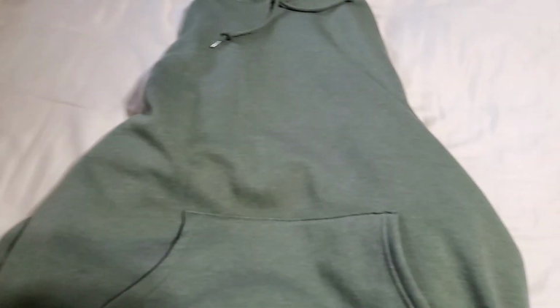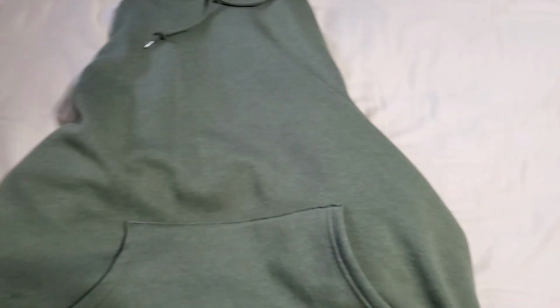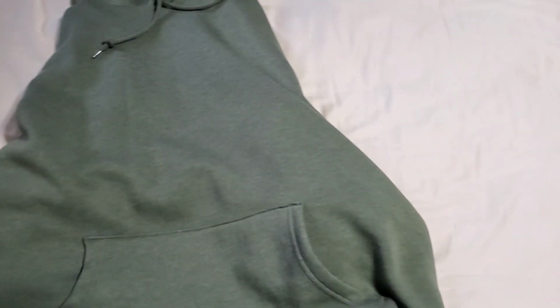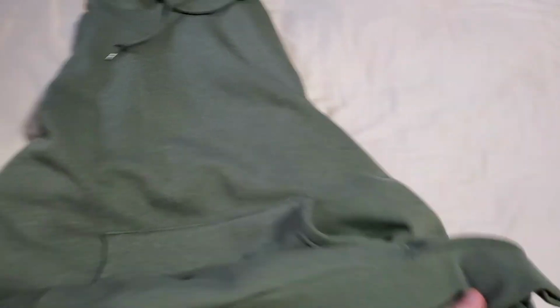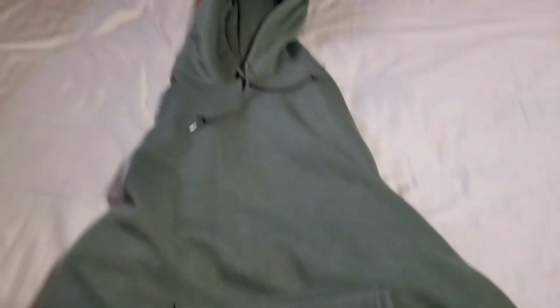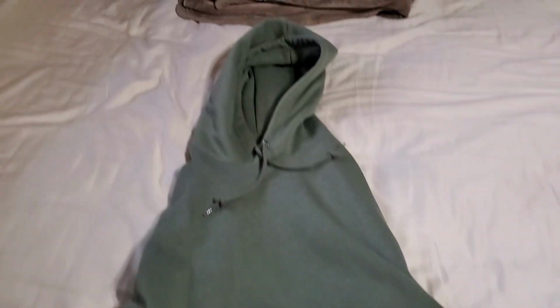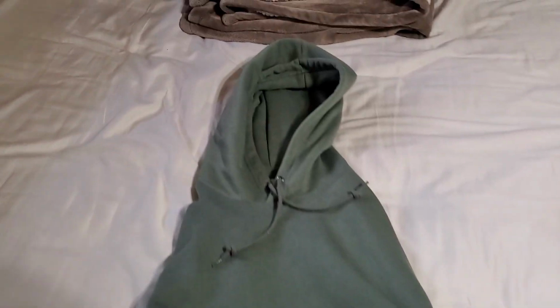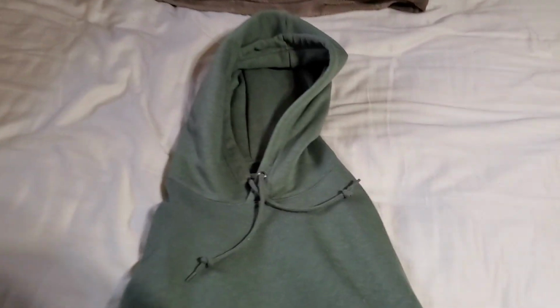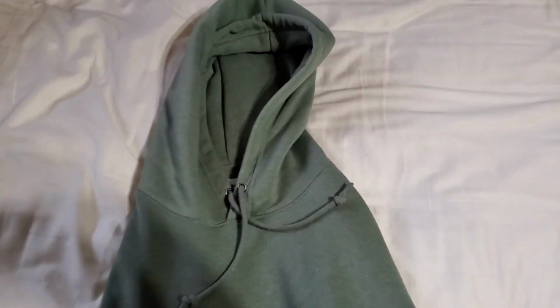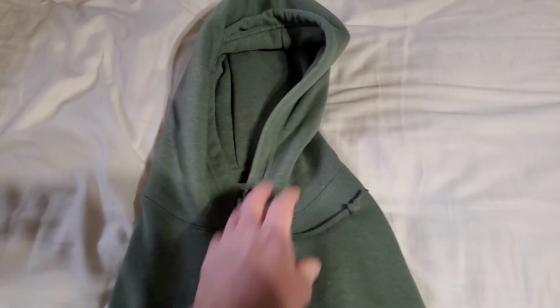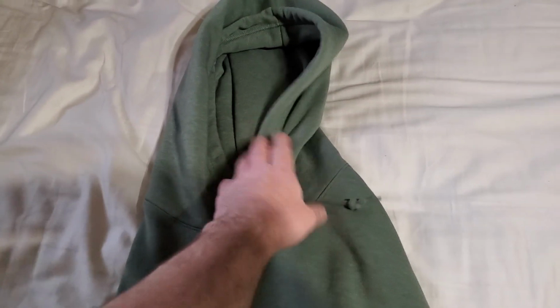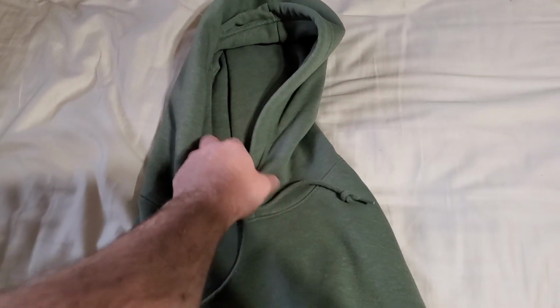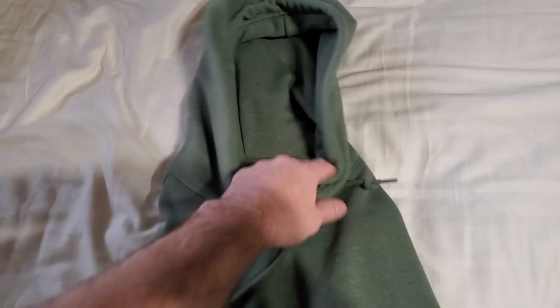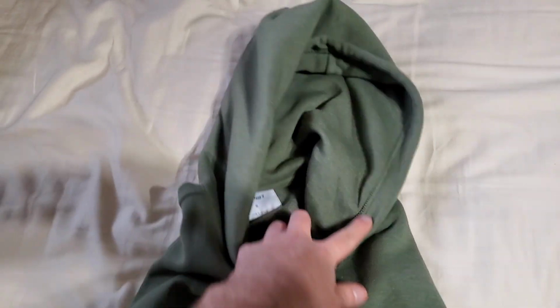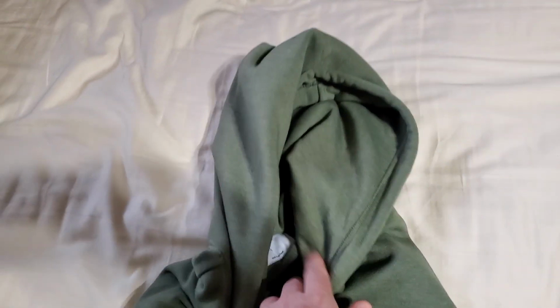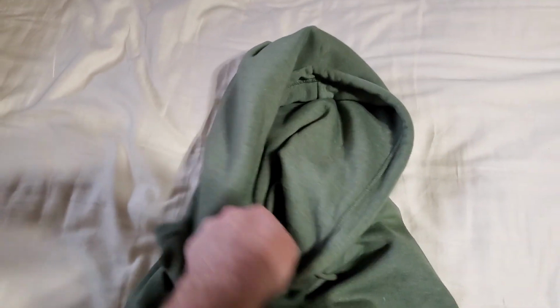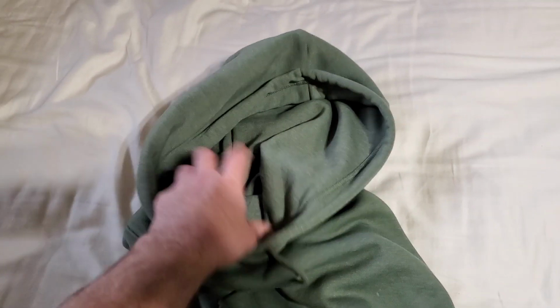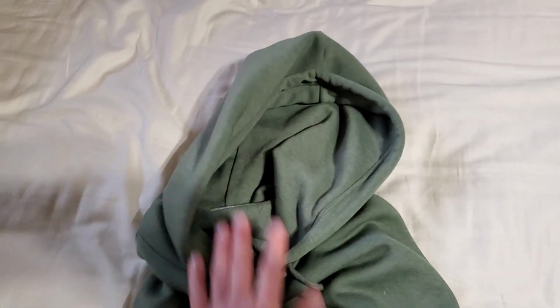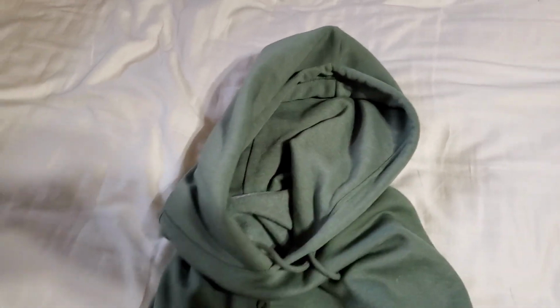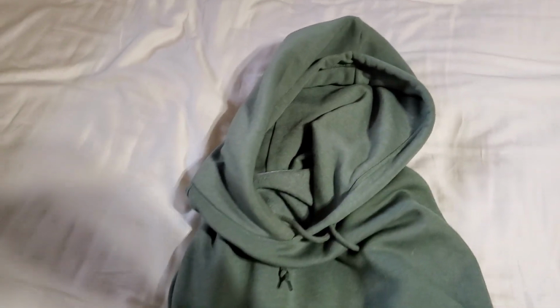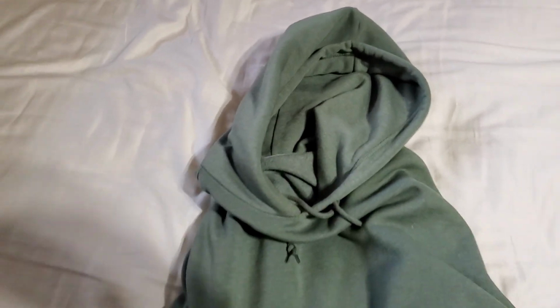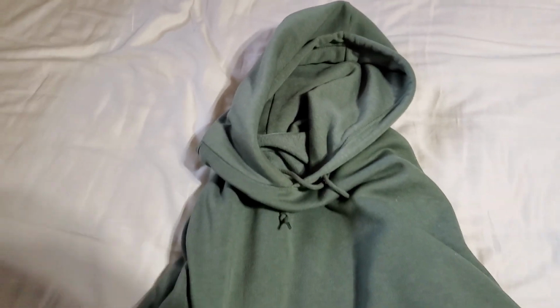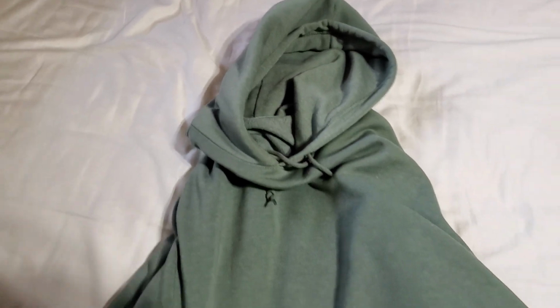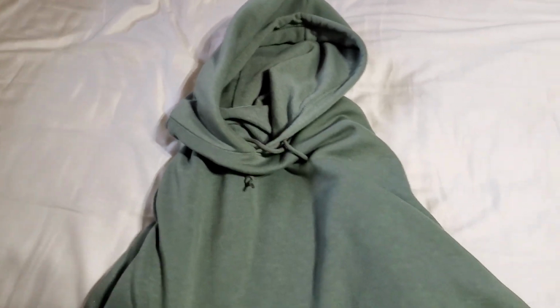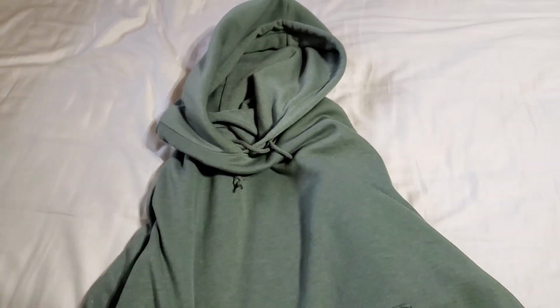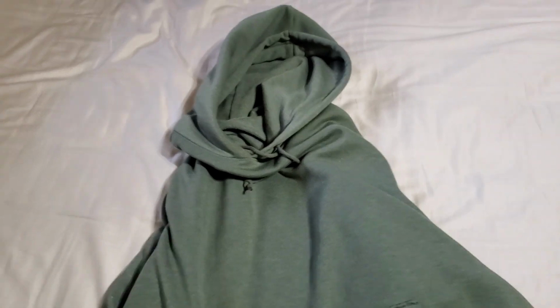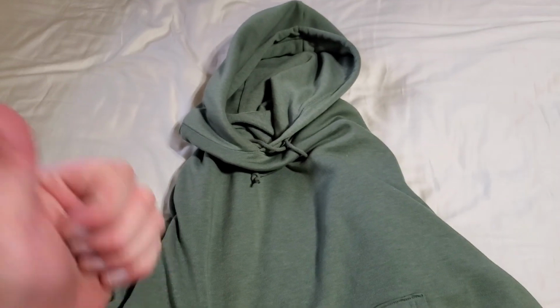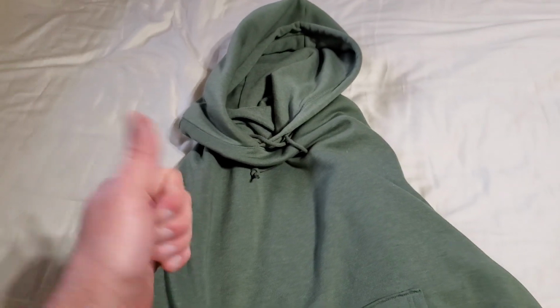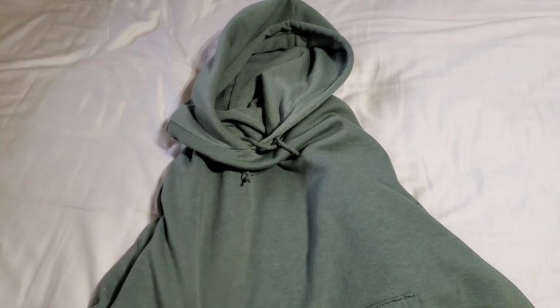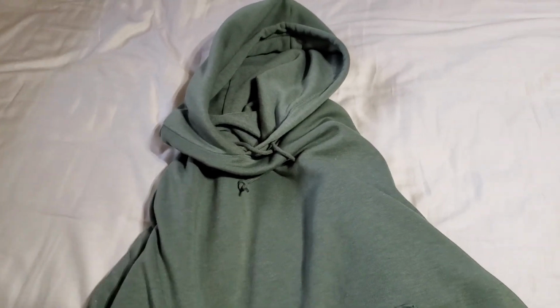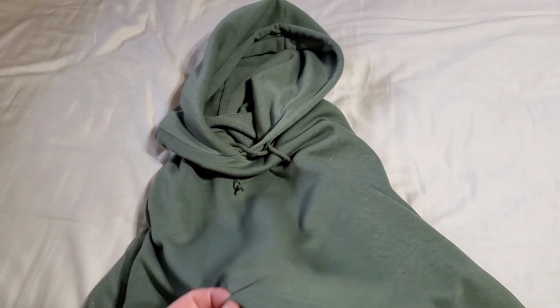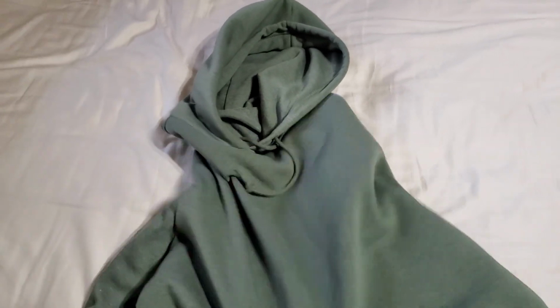I wear this quite often. I actually wore this today when I went into the store. Good fall hoodie. Nice lime green.